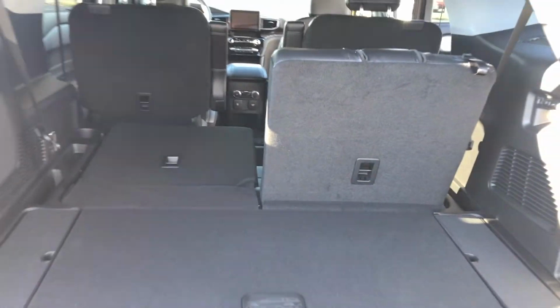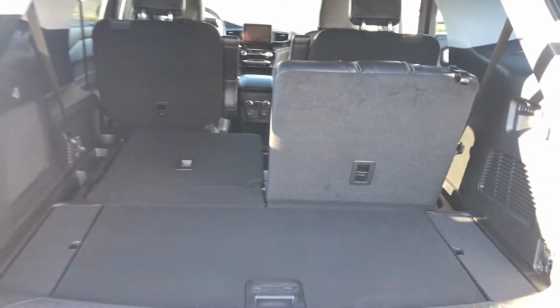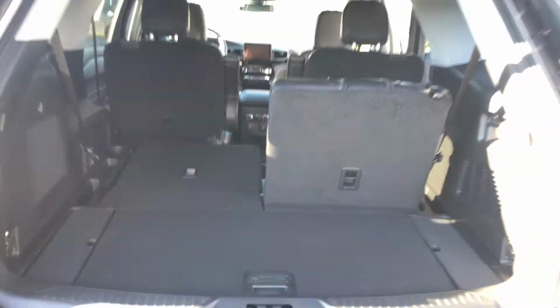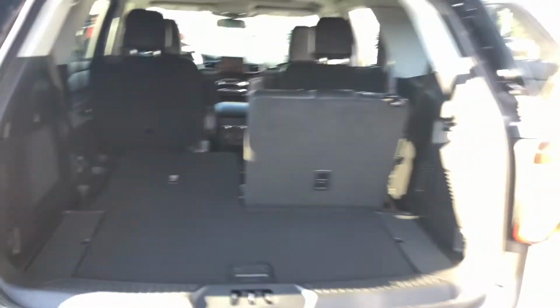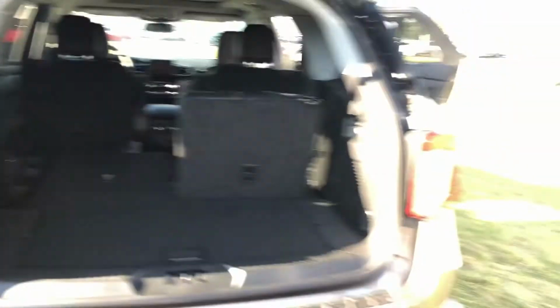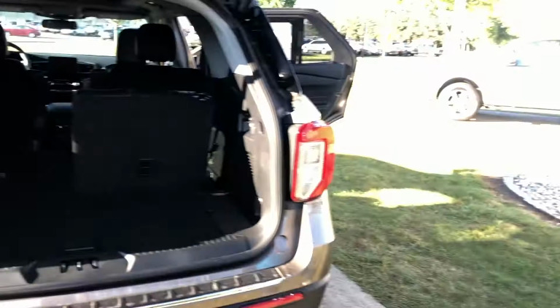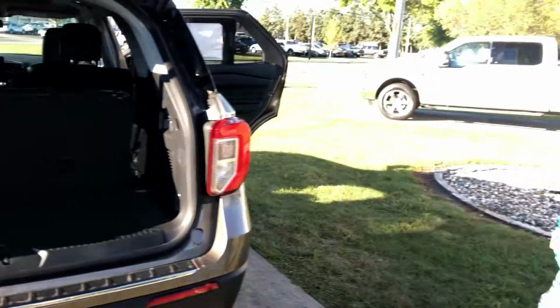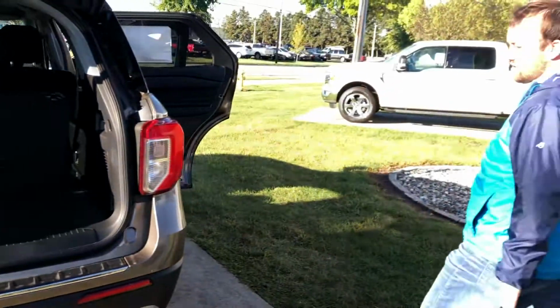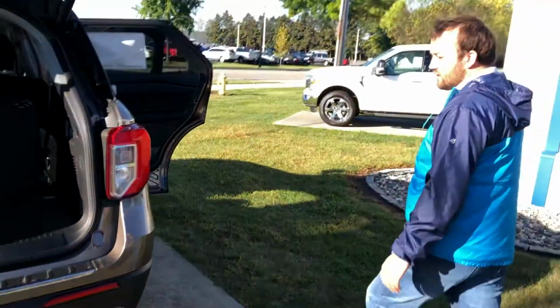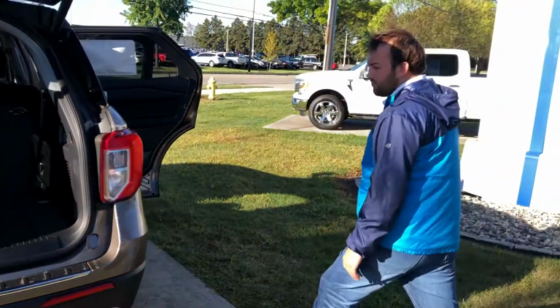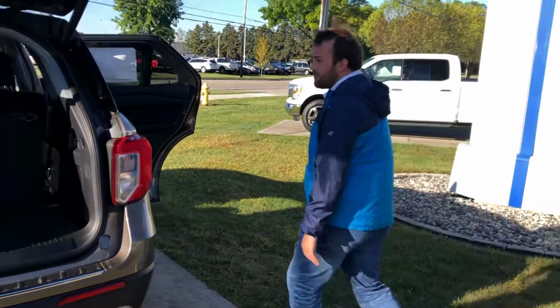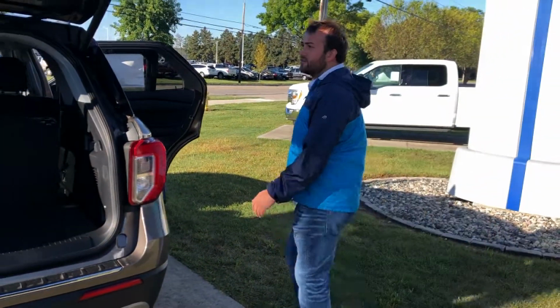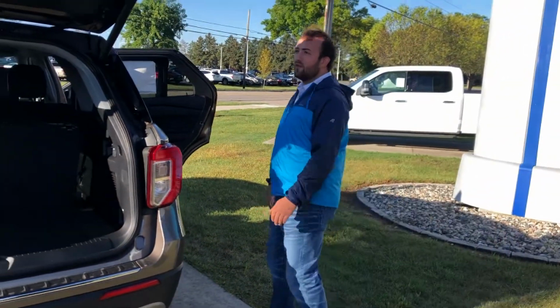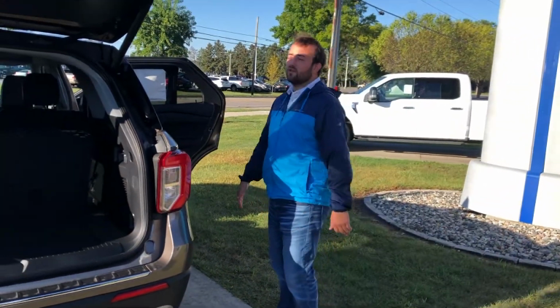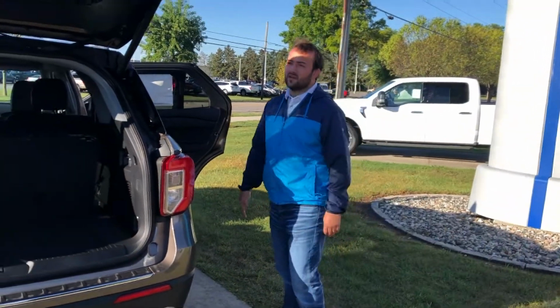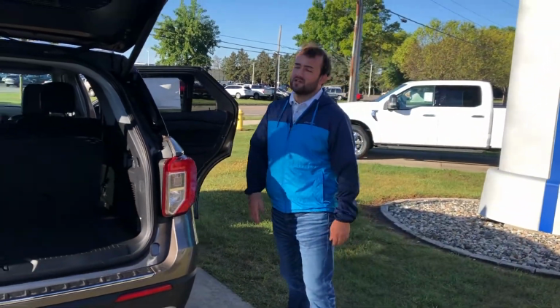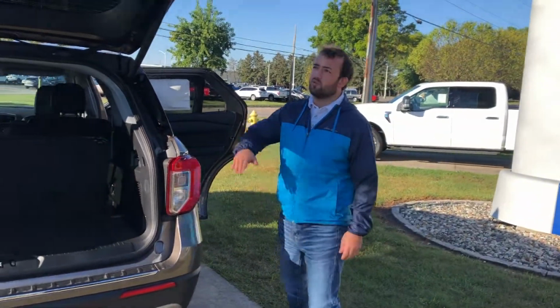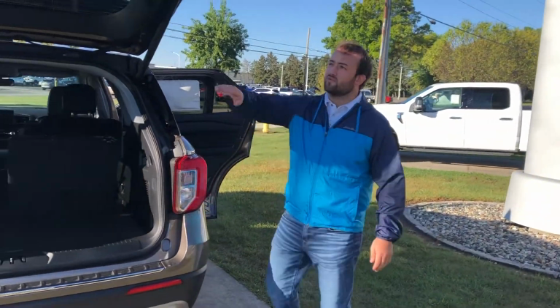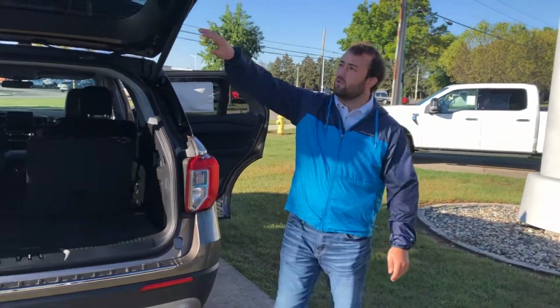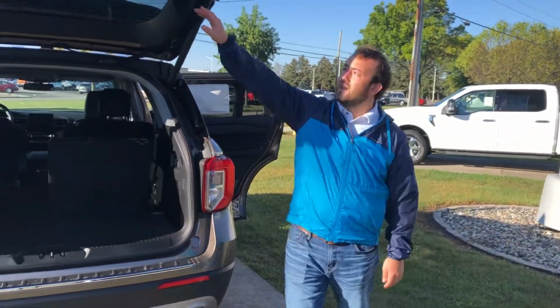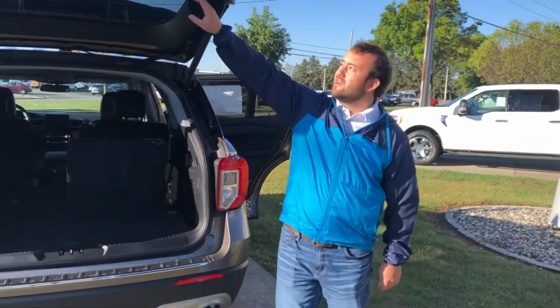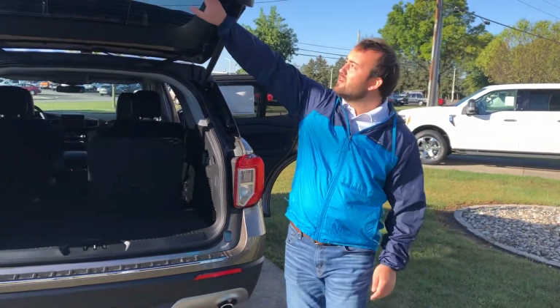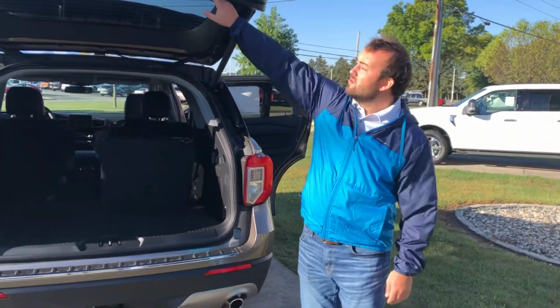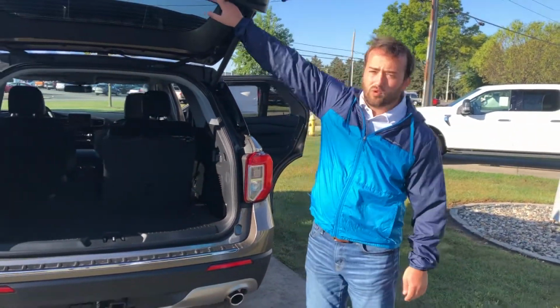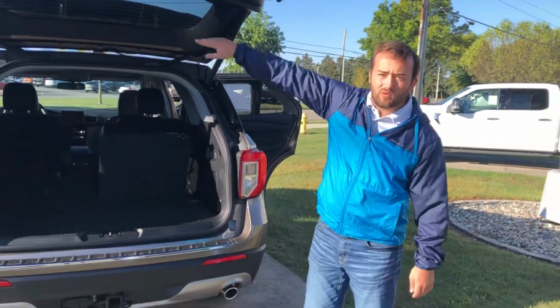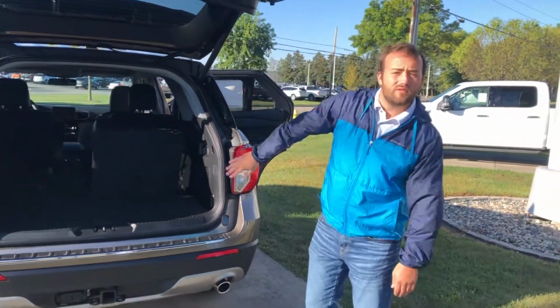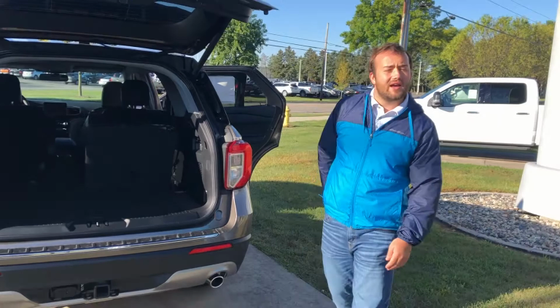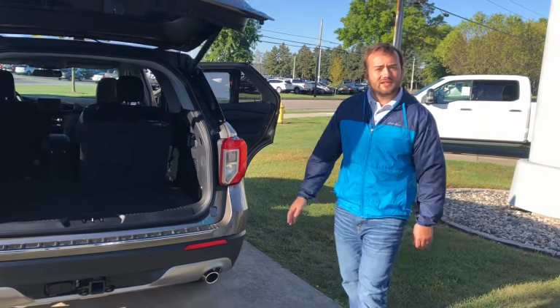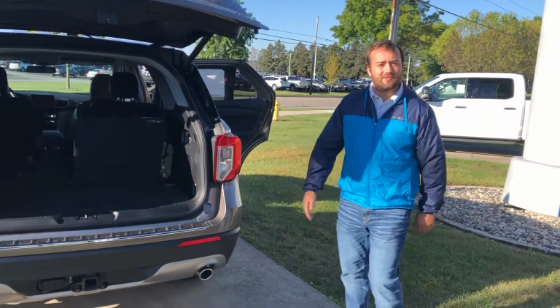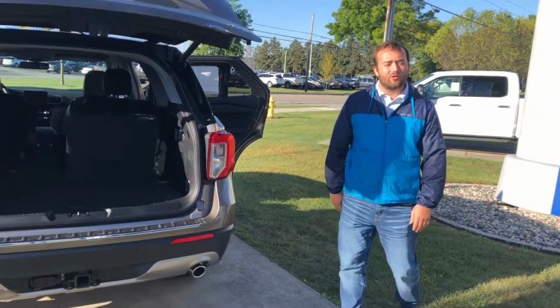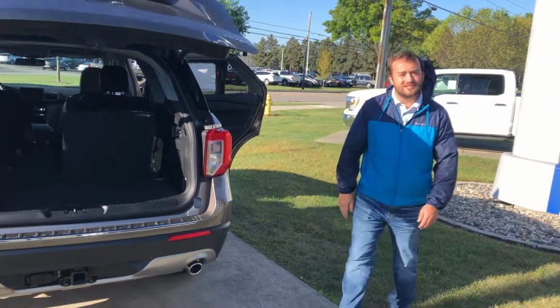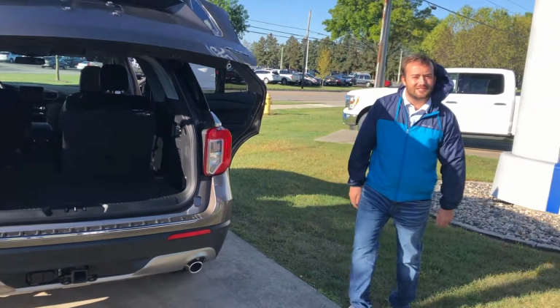If you guys have any questions, give us a call here. We'd be happy to chat with you about the Explorers: 419-445-7460.